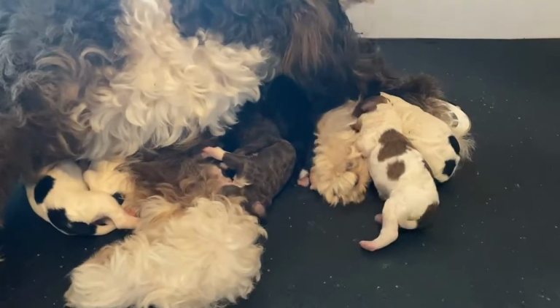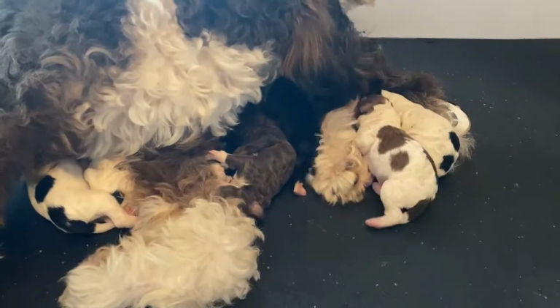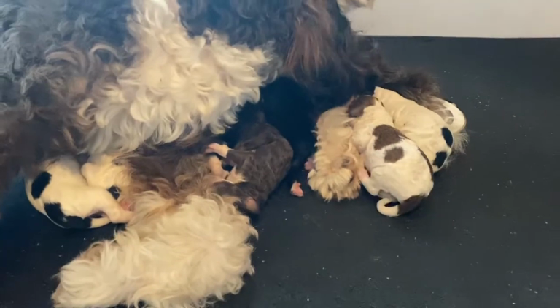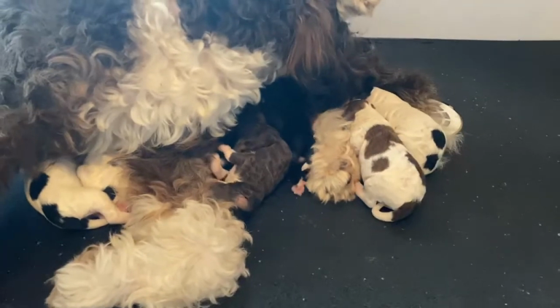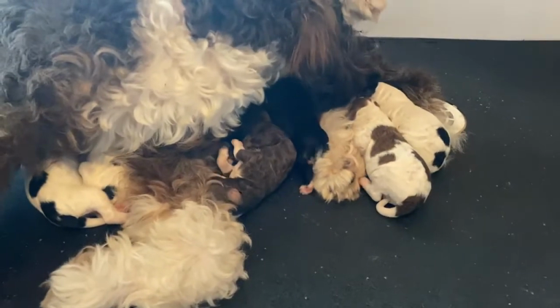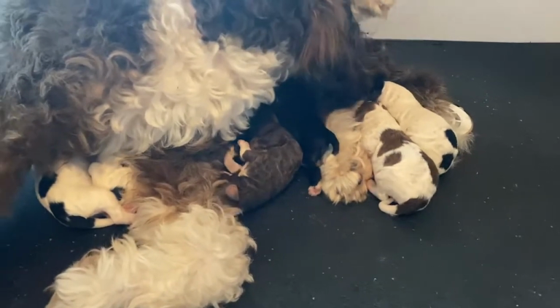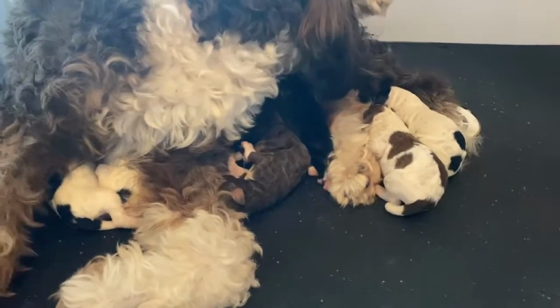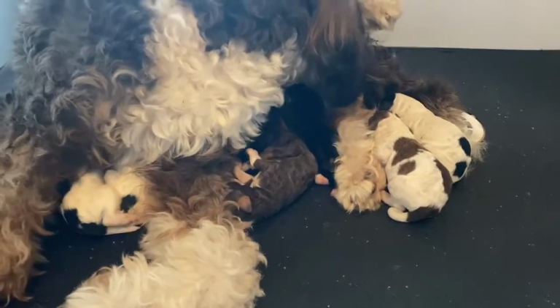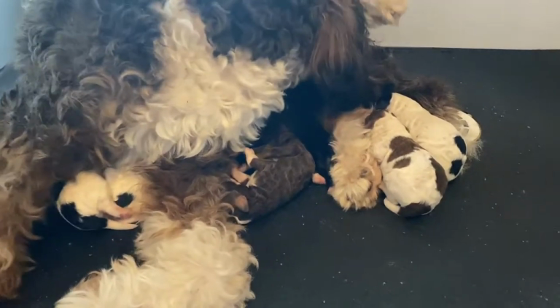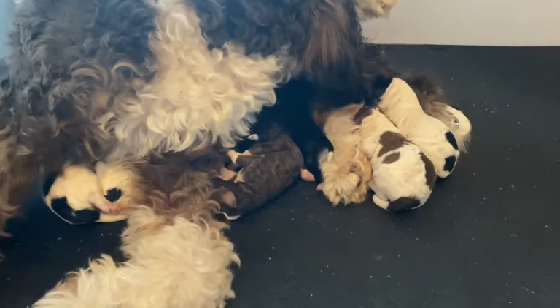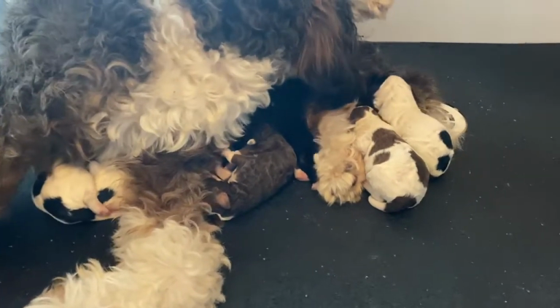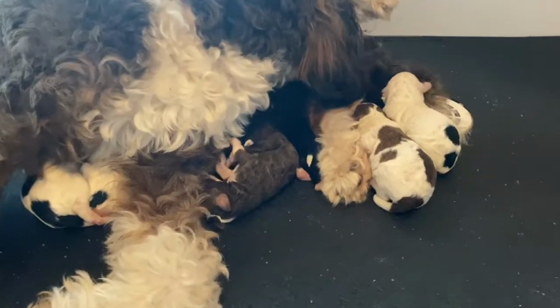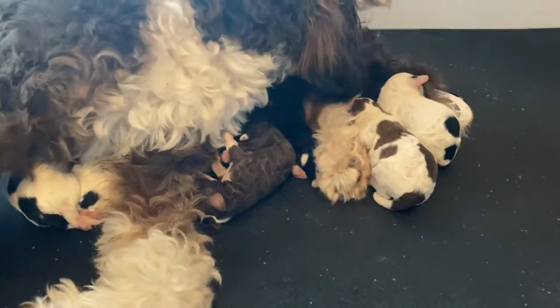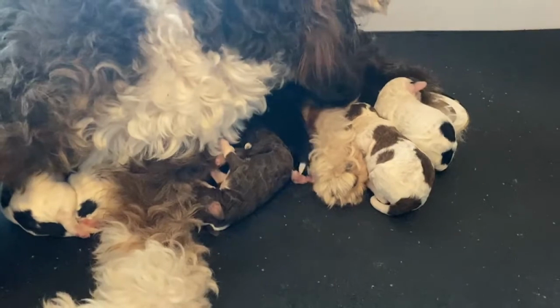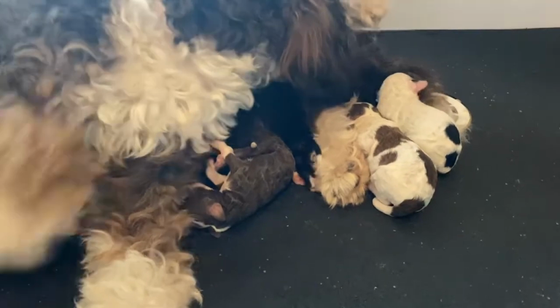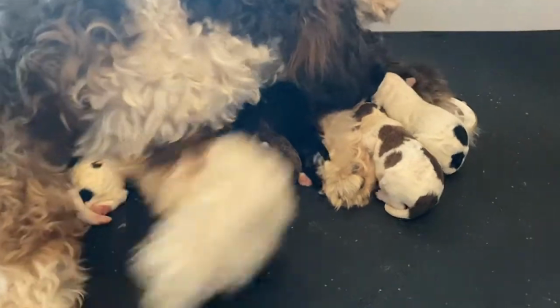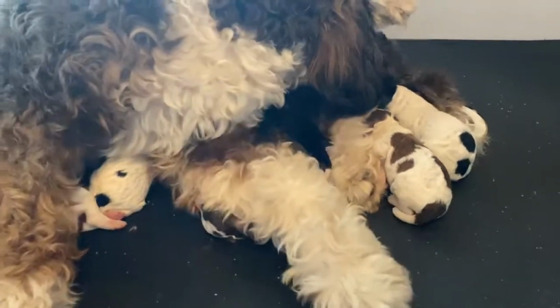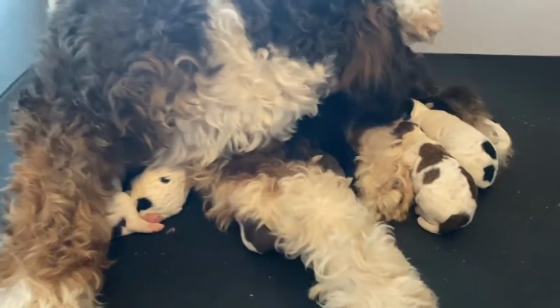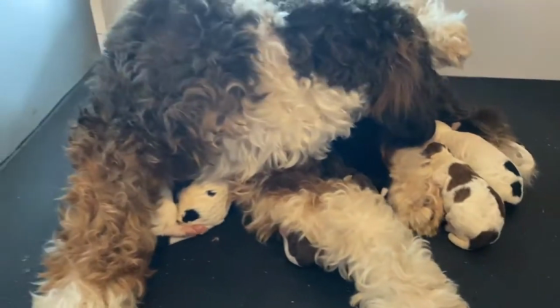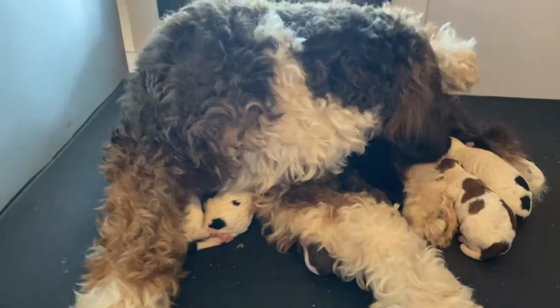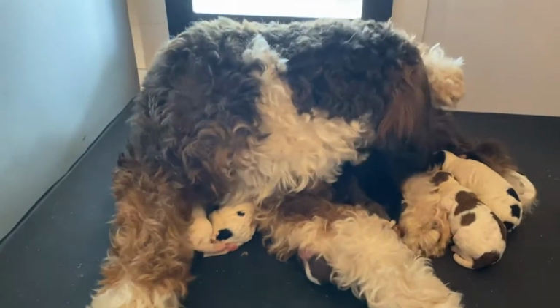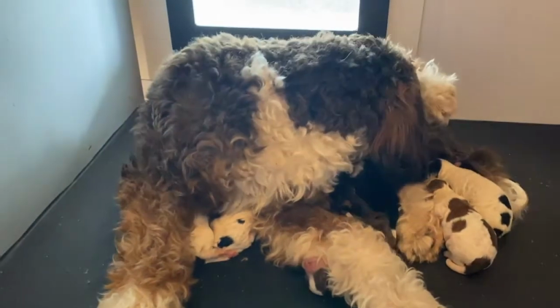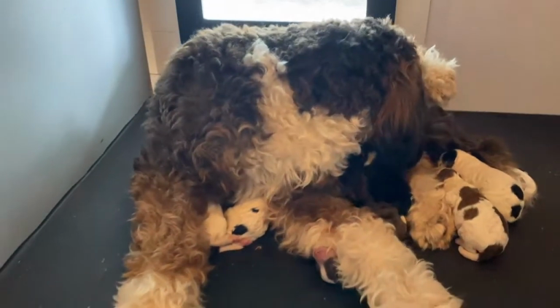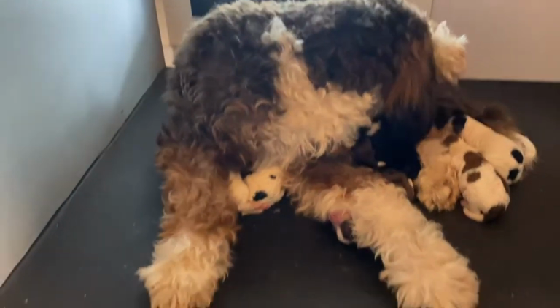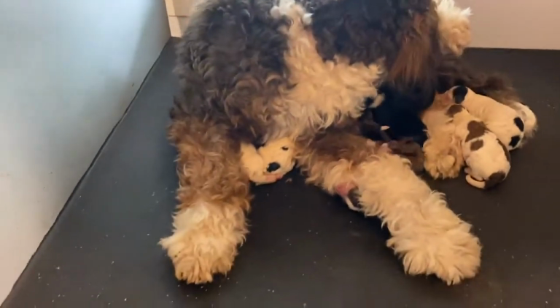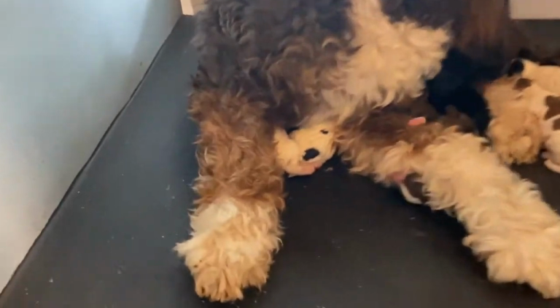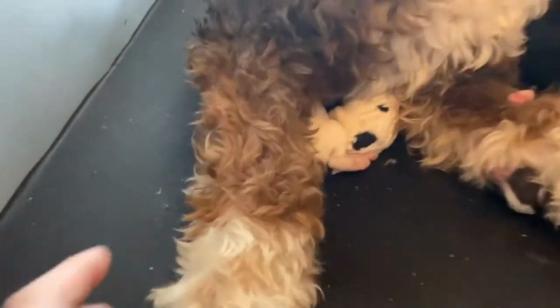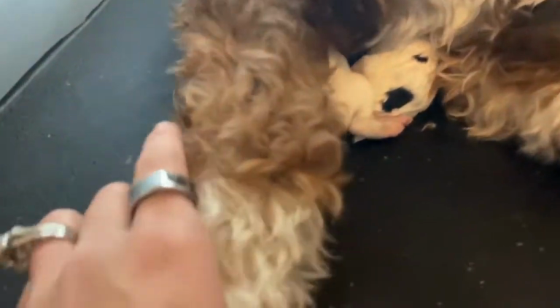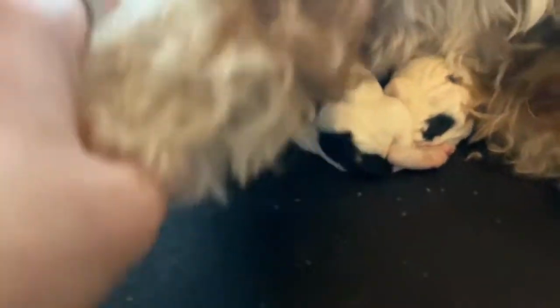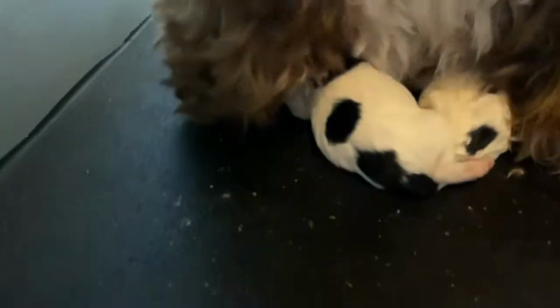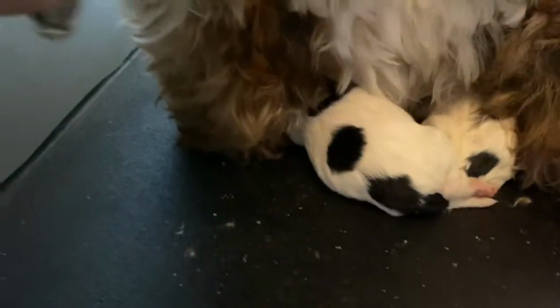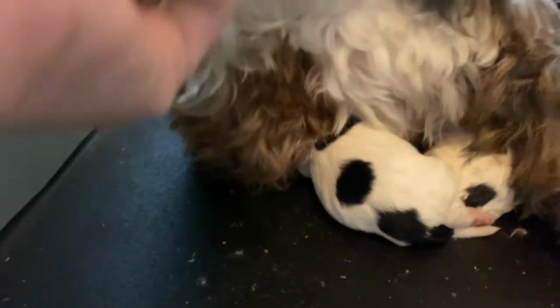Guys, there's two that look just like Miss Lucy, and there's a couple that have the brown patch and black patch, and she is being an exceptional mom for her first time.